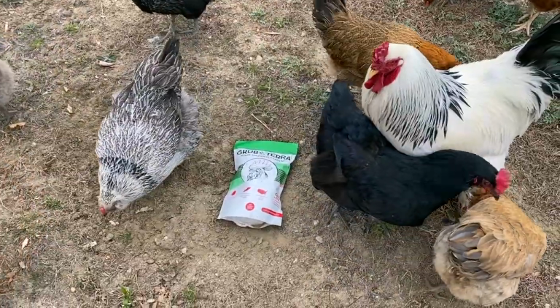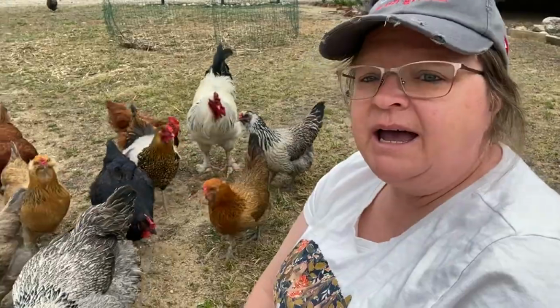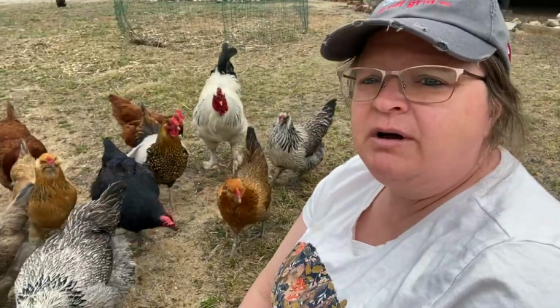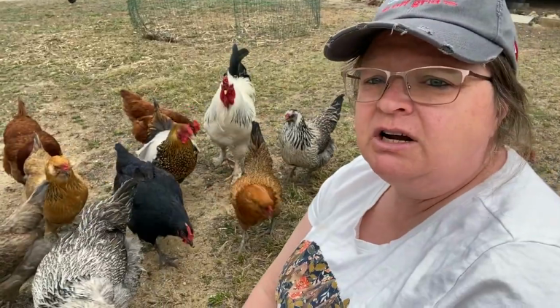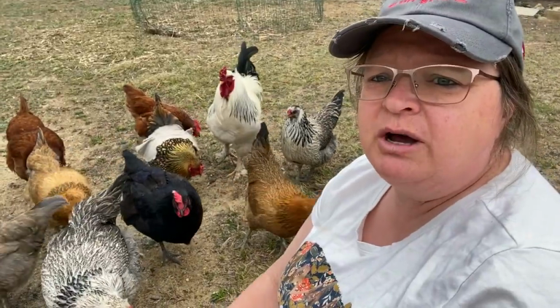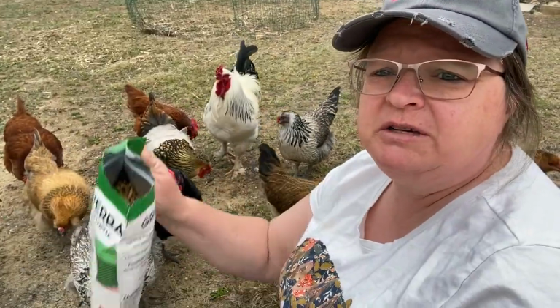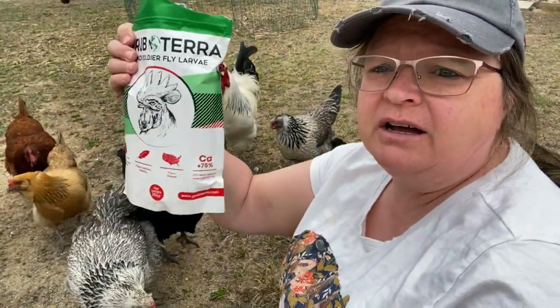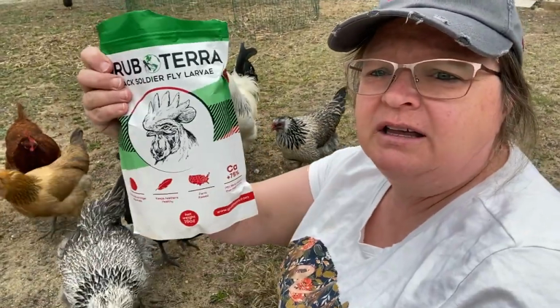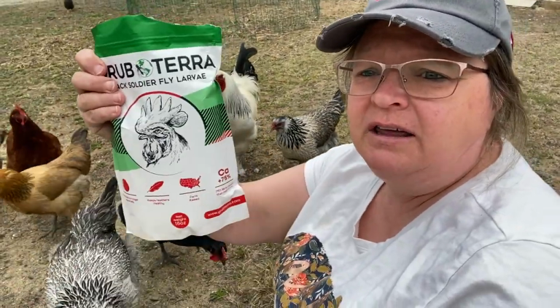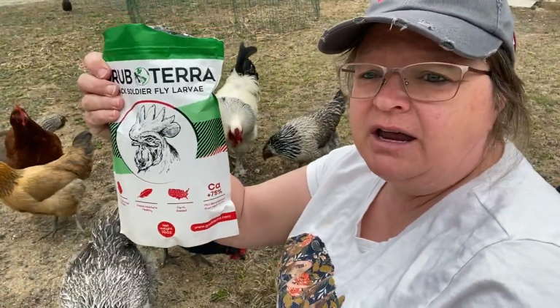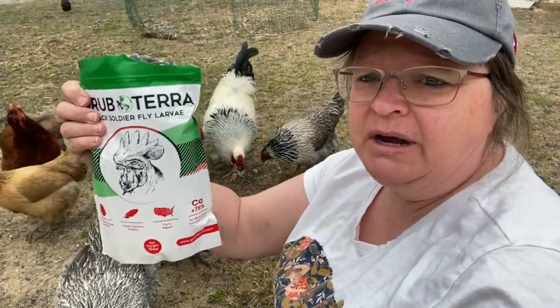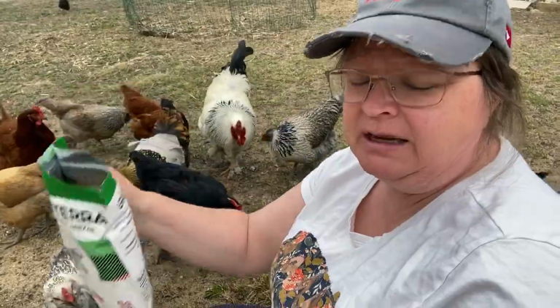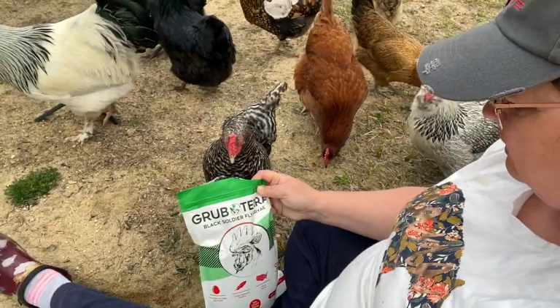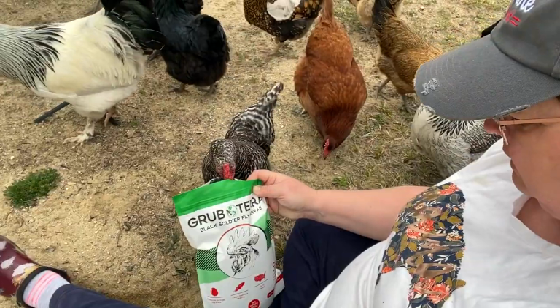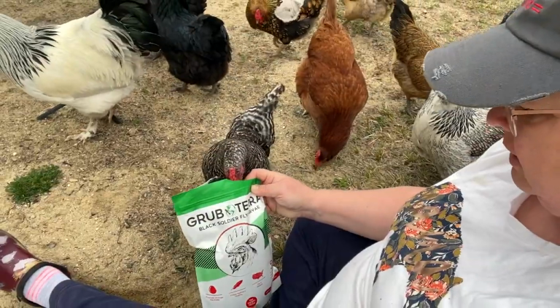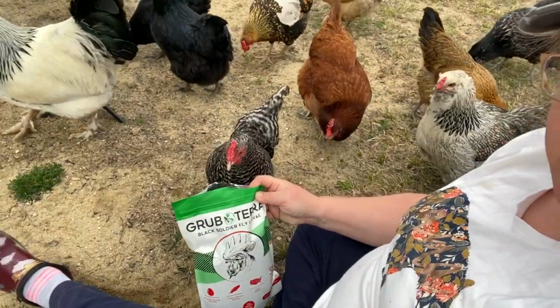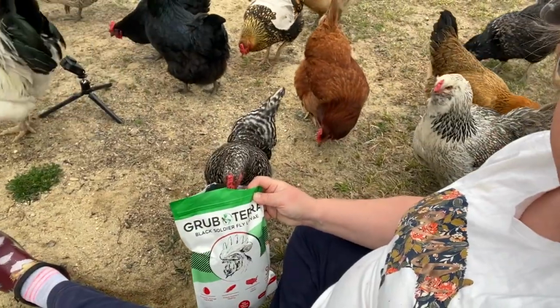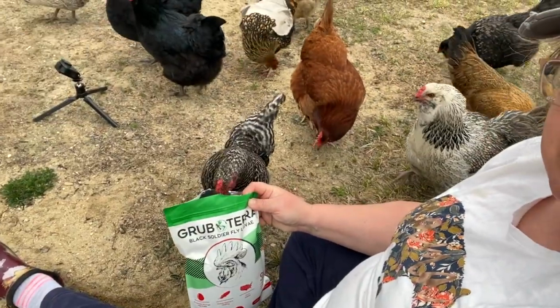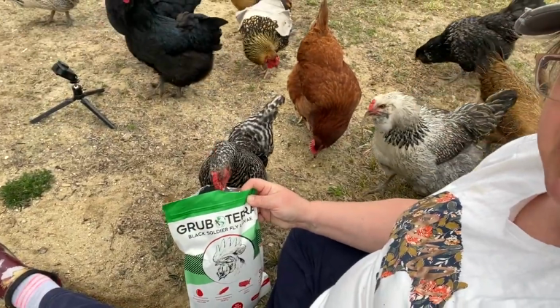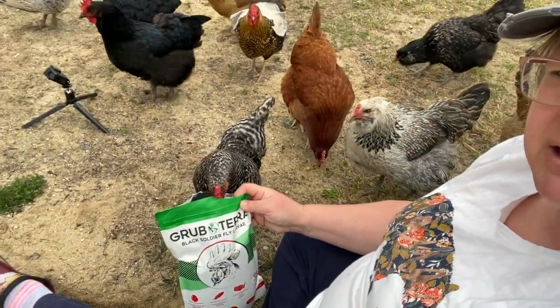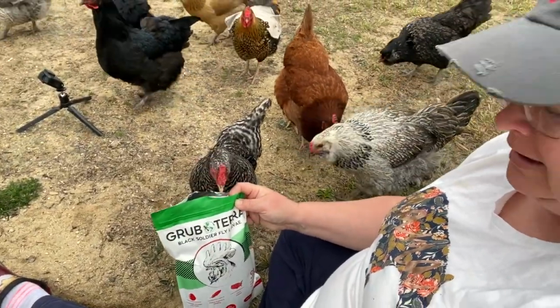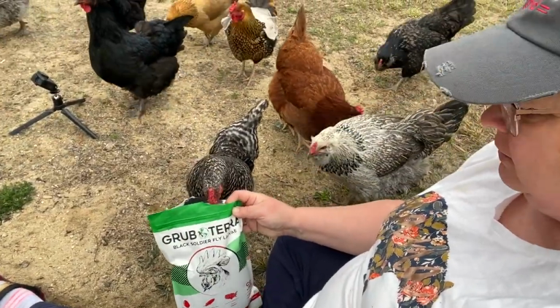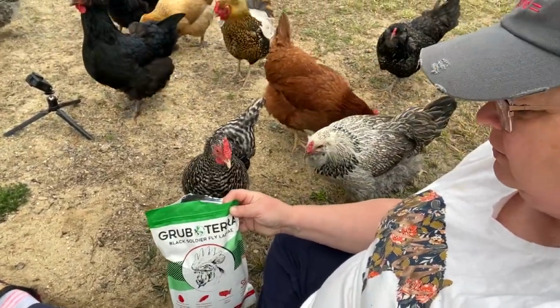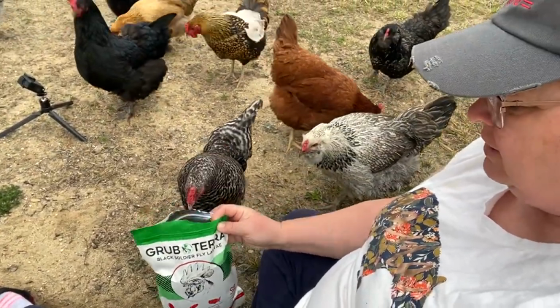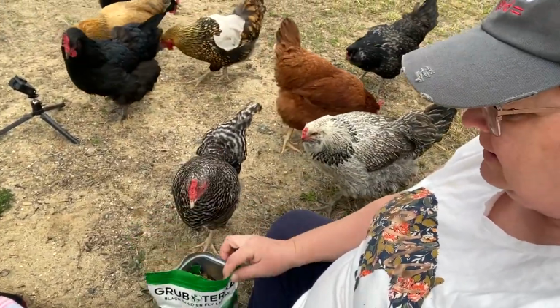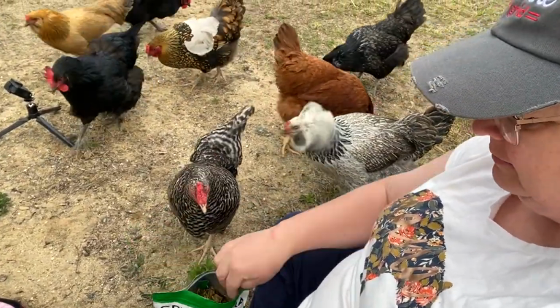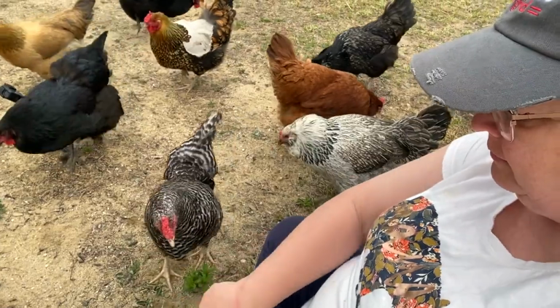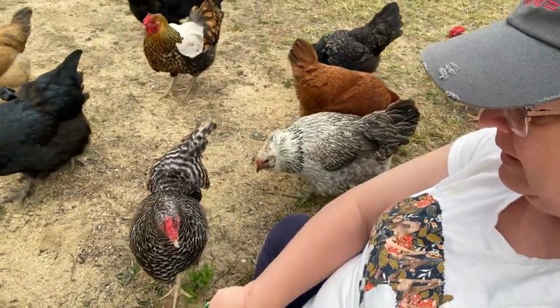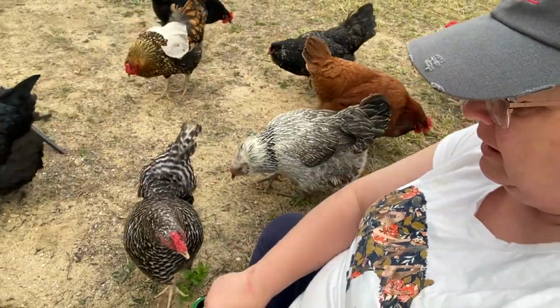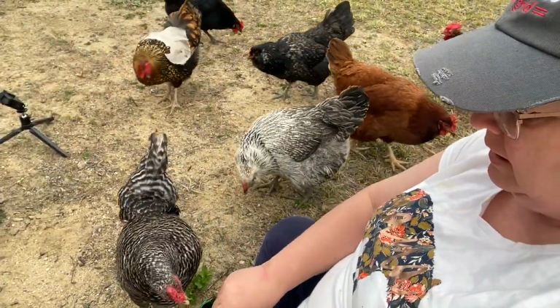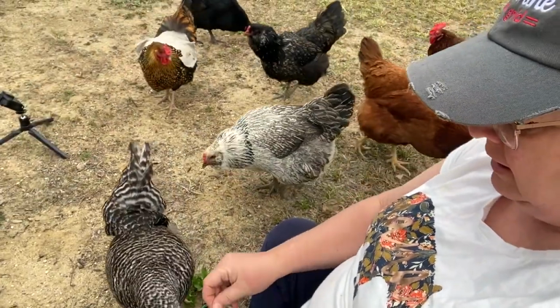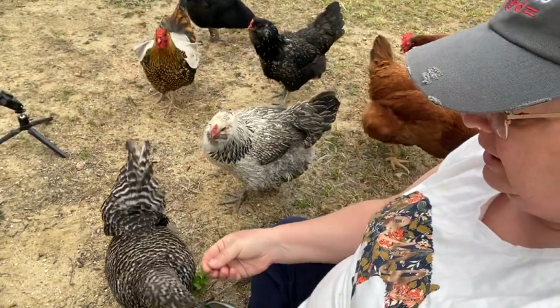I wanted to talk to you about Grub Tierra. They're a great company. Right out of the bag — she wants some. Here you go.